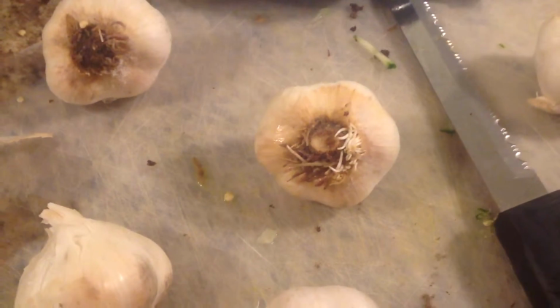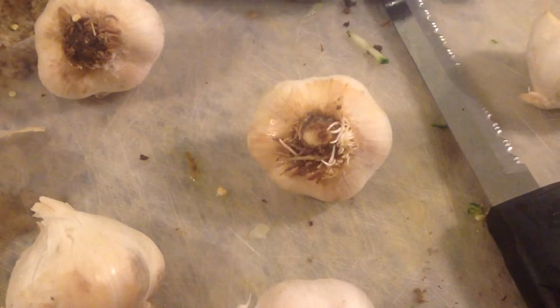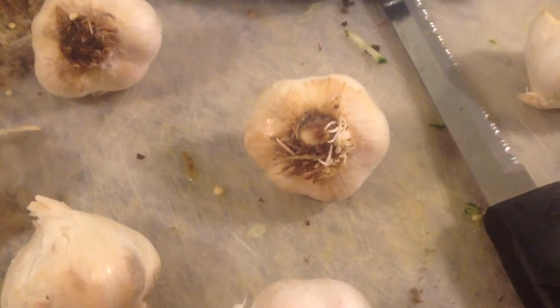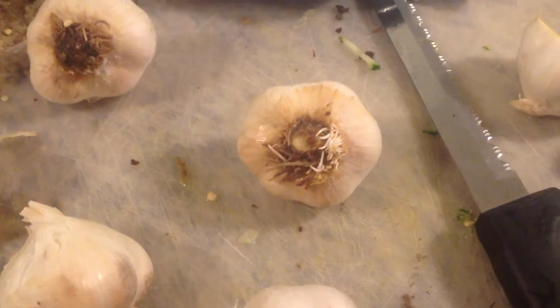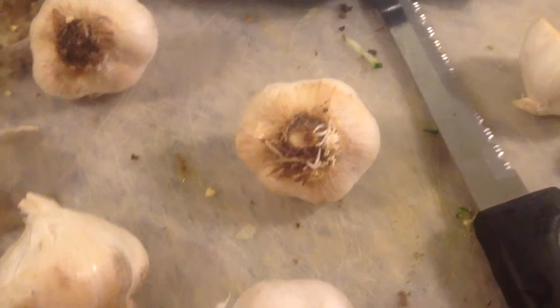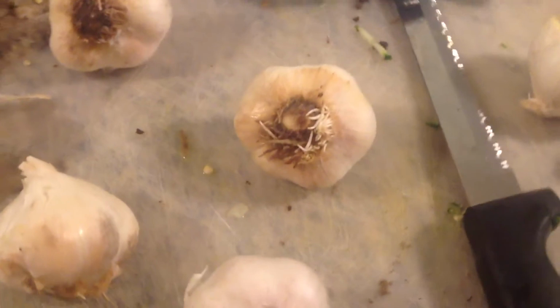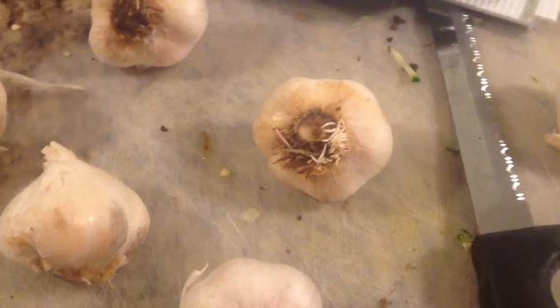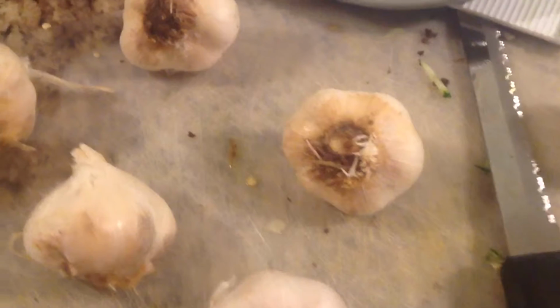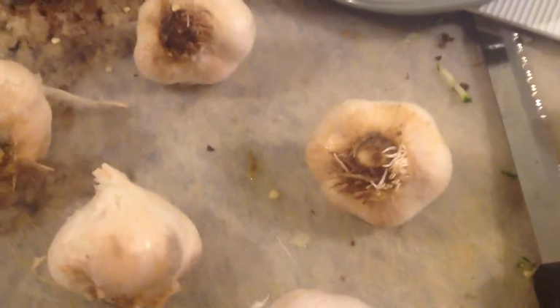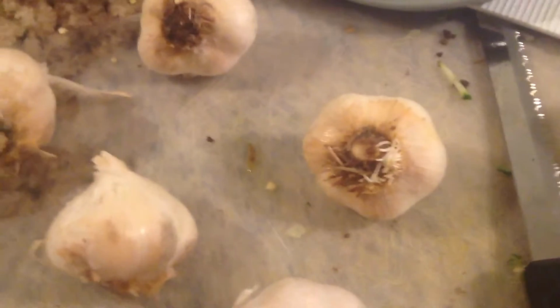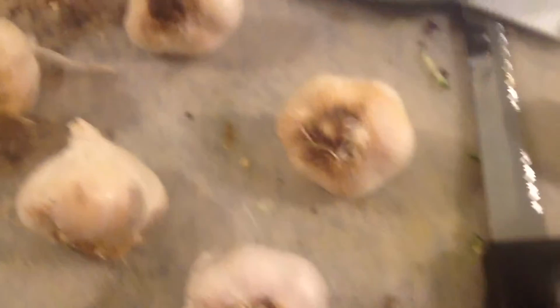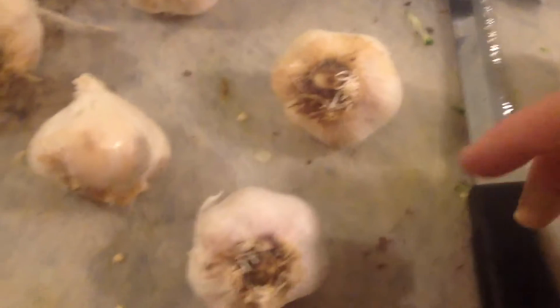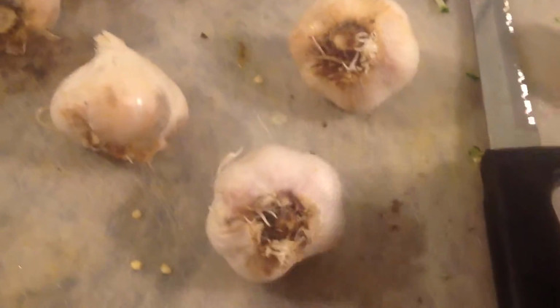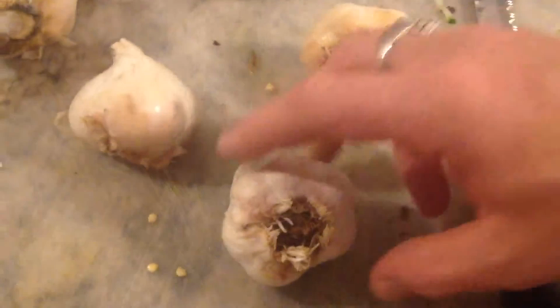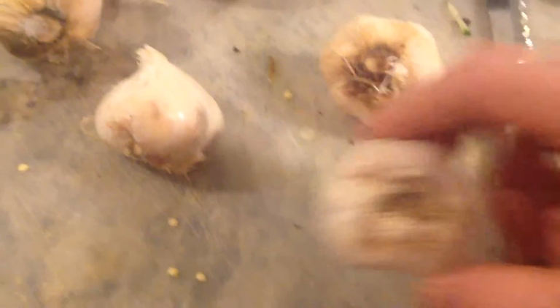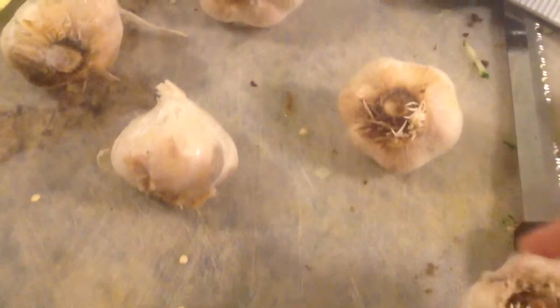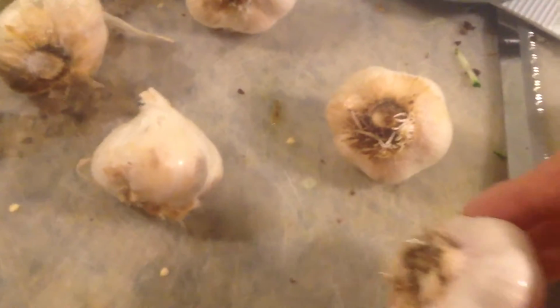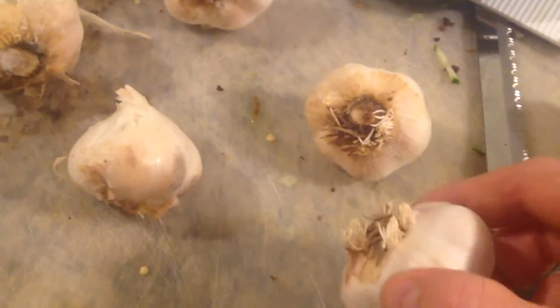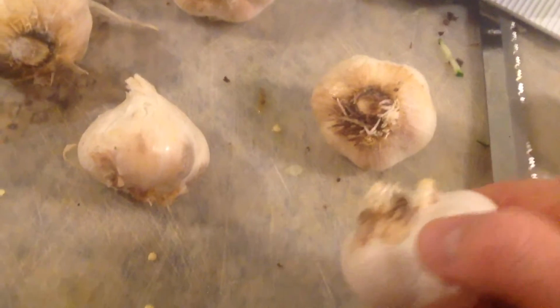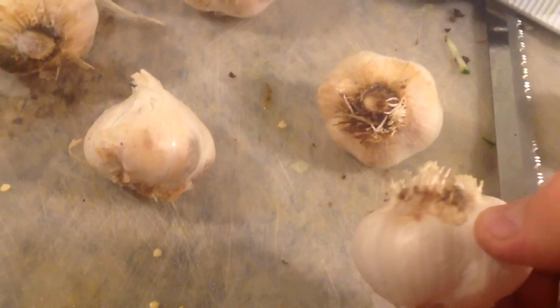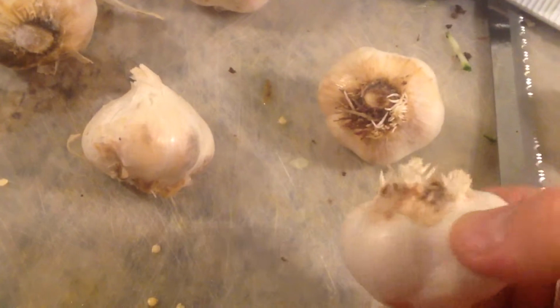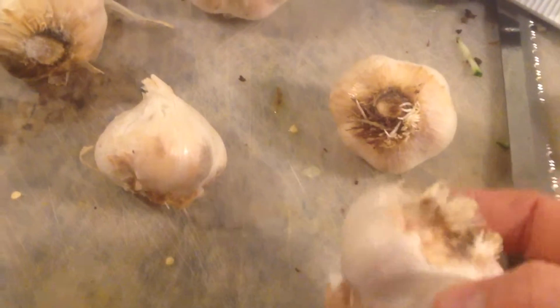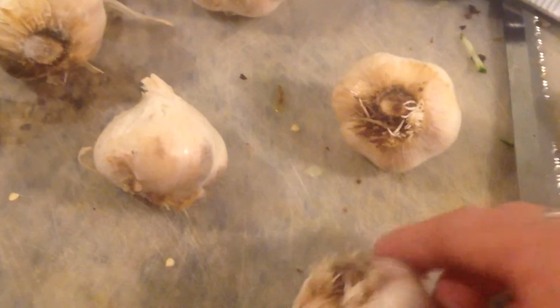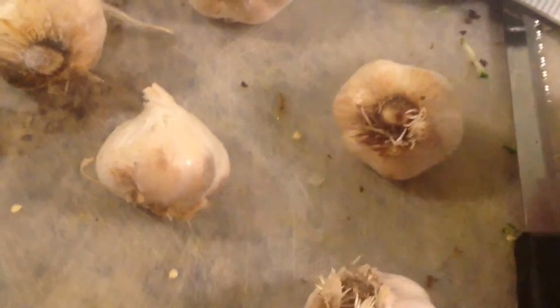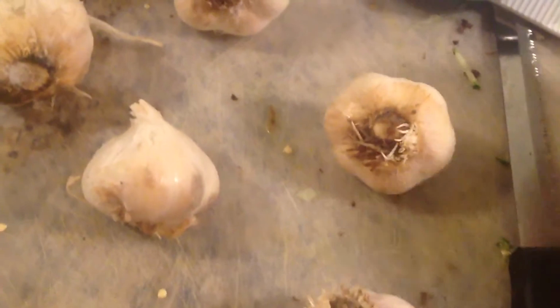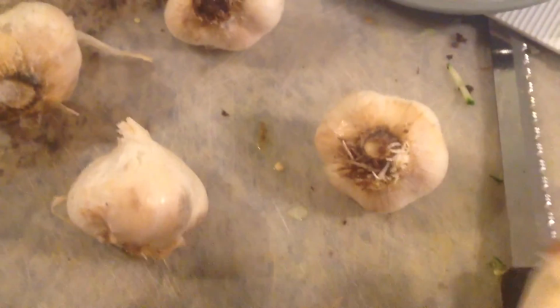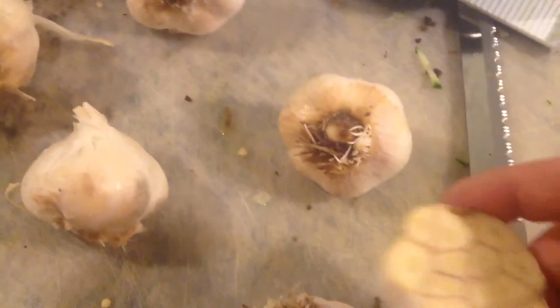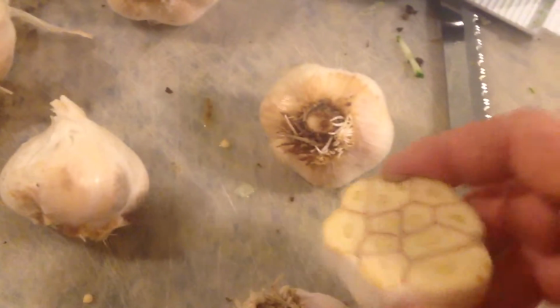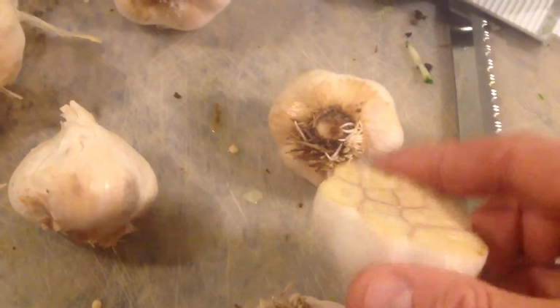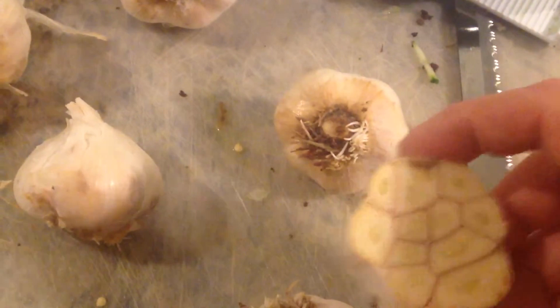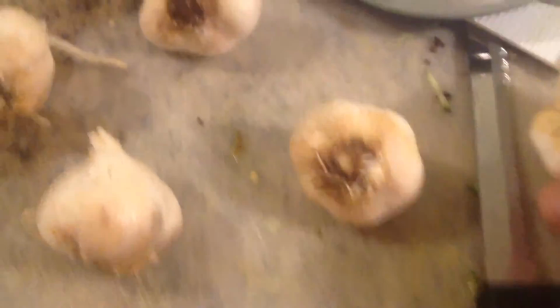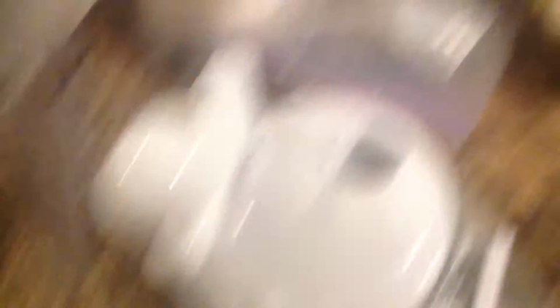Food hacking — garlics. These are garlics, as you can see. I've got roots coming out, so all I'm gonna do is cut the bottom of the garlic off, and that goes into my big bag.